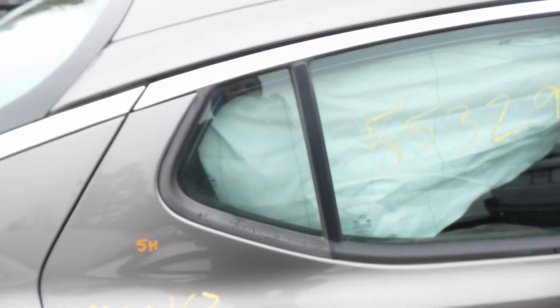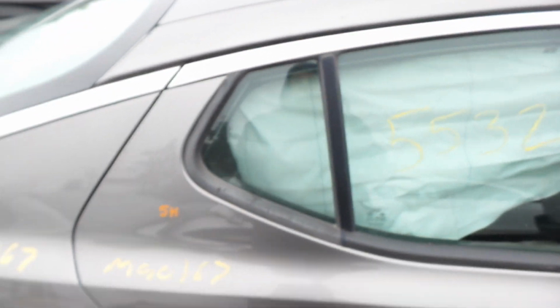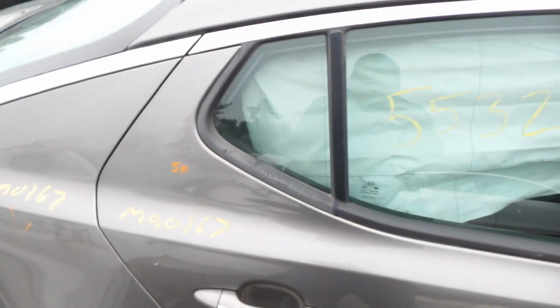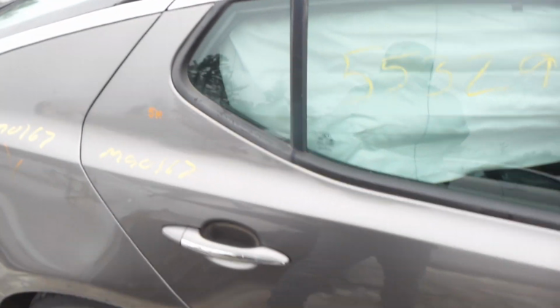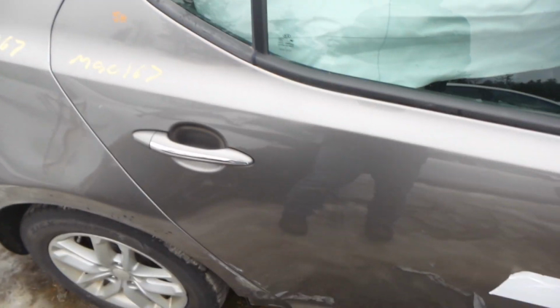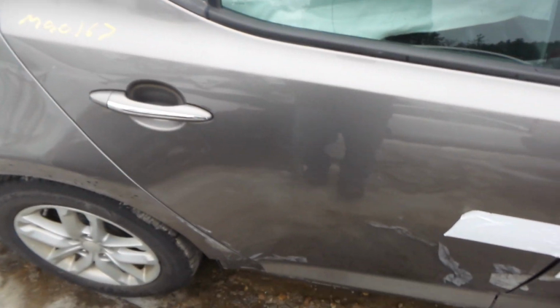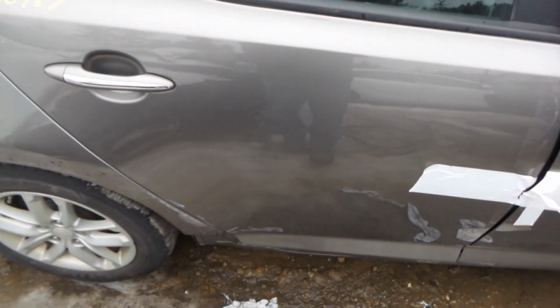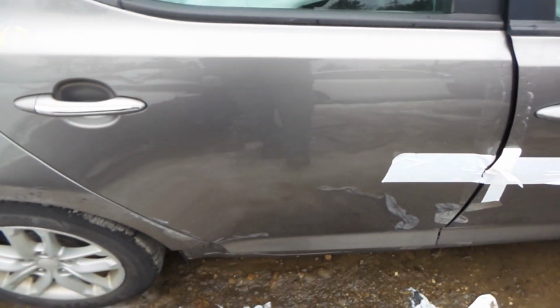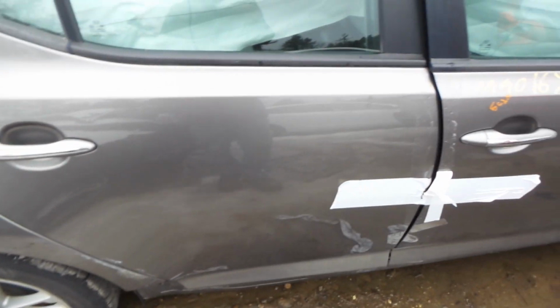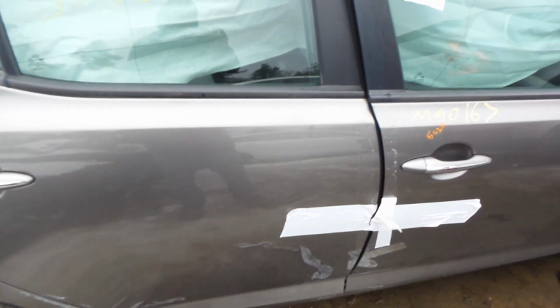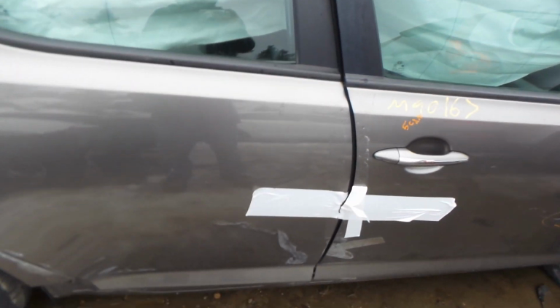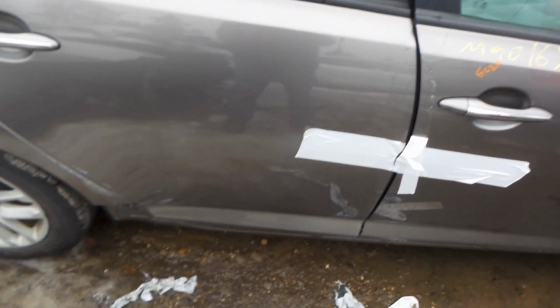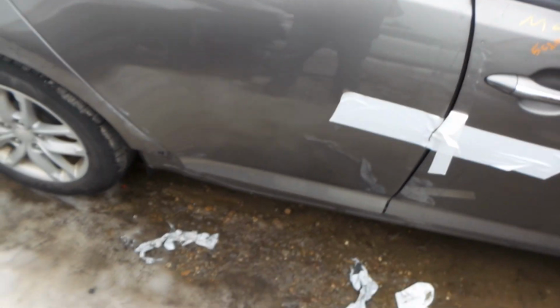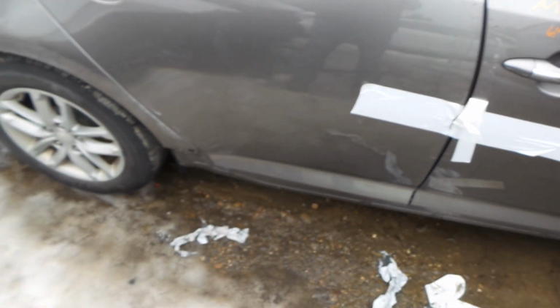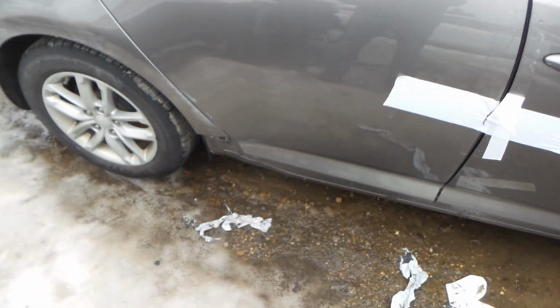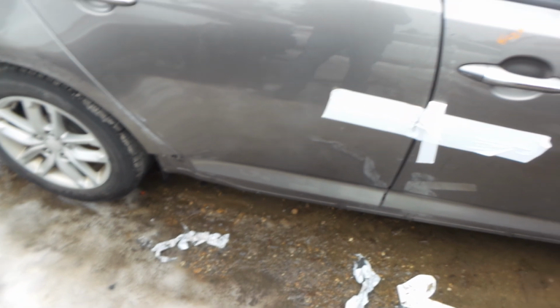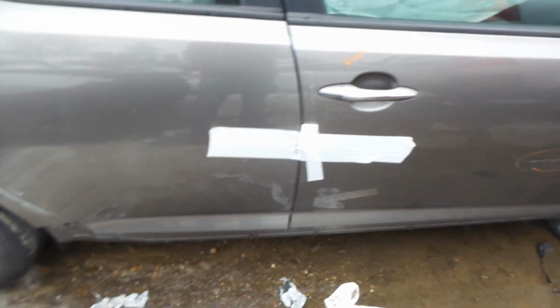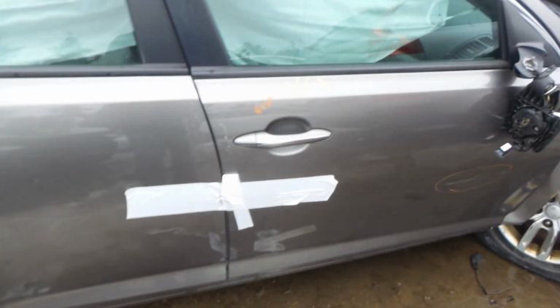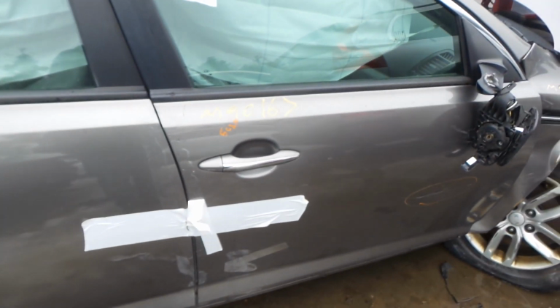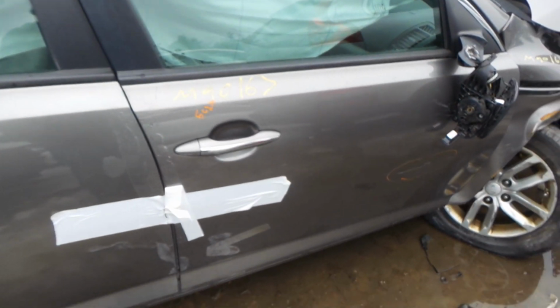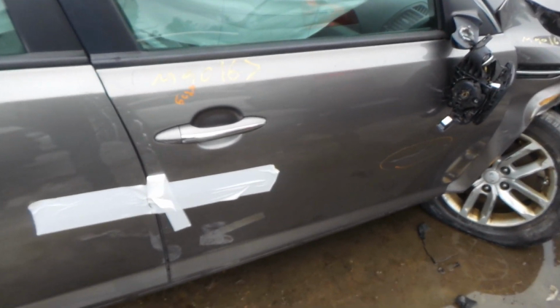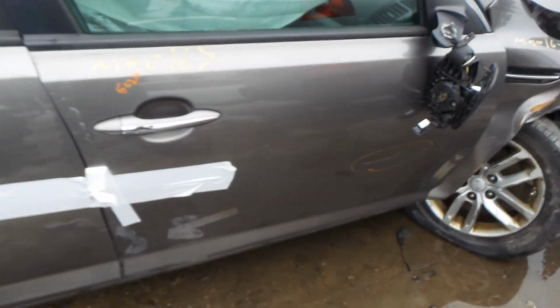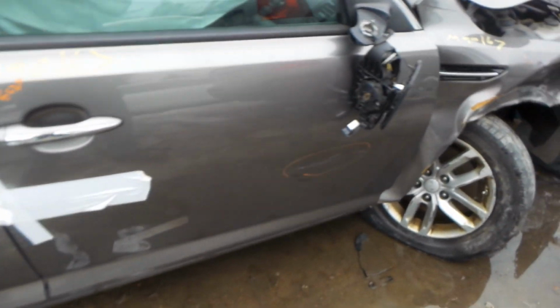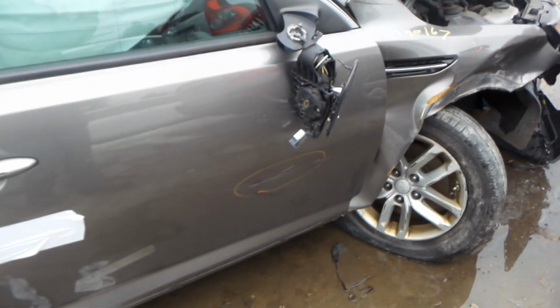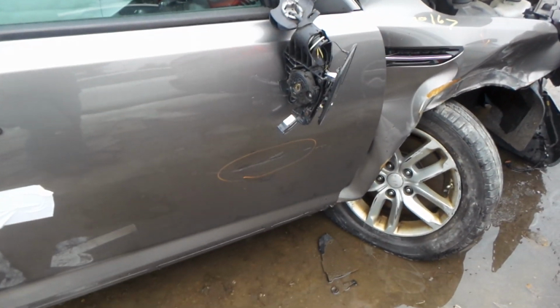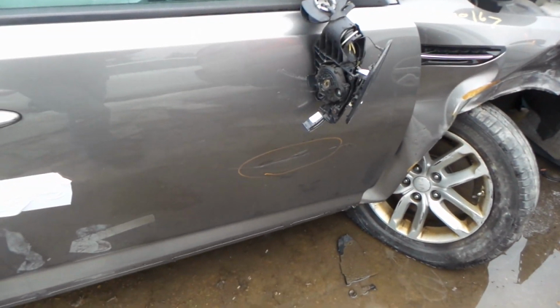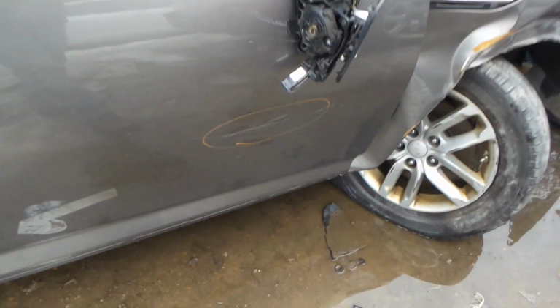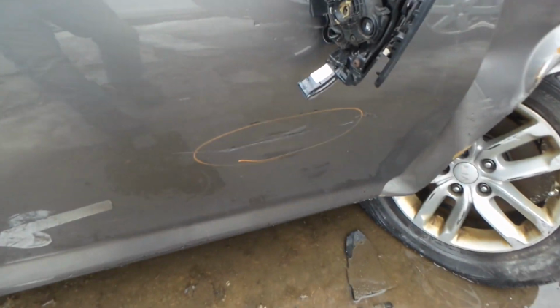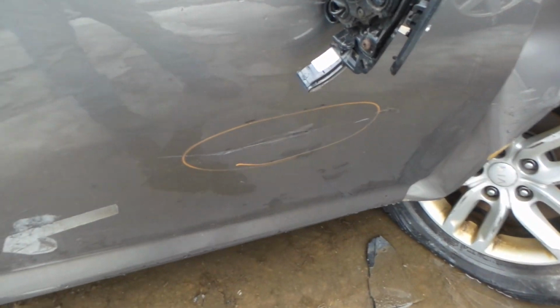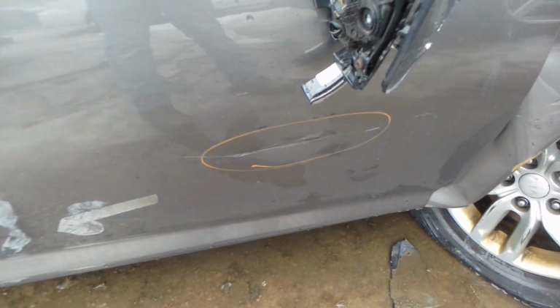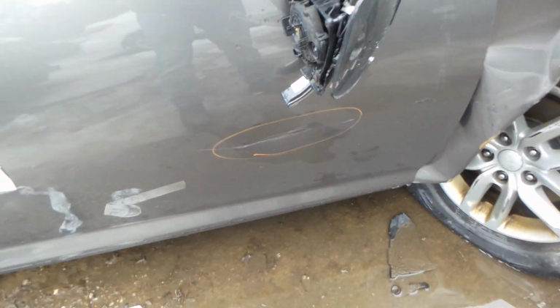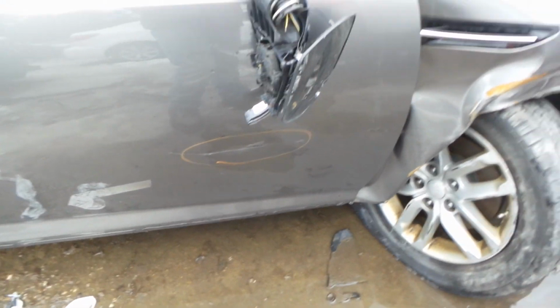The right rear door has been repainted — they did an excellent job on it, perfect for a retail customer or builder. The front door does have a crease in it, but it's still very usable.